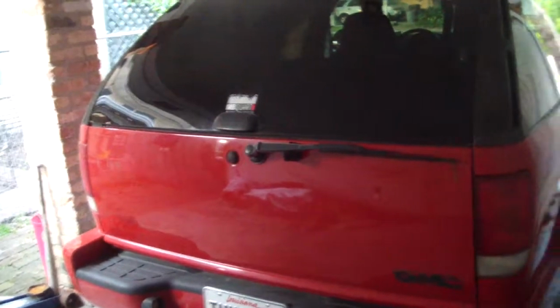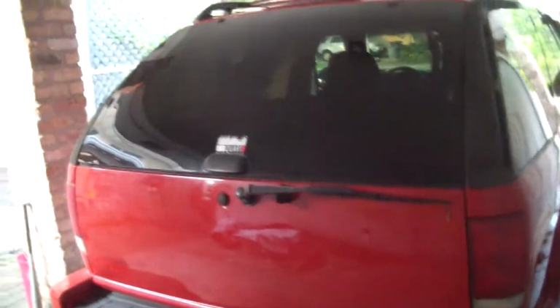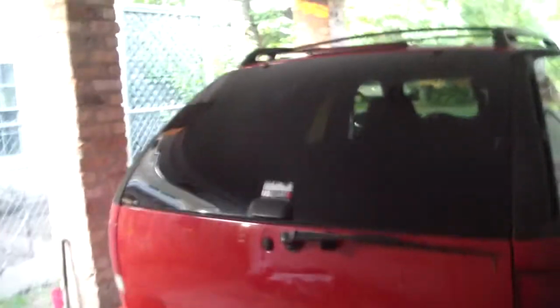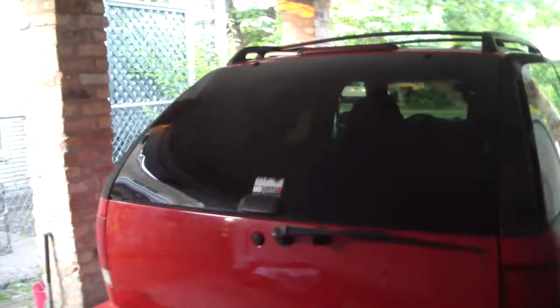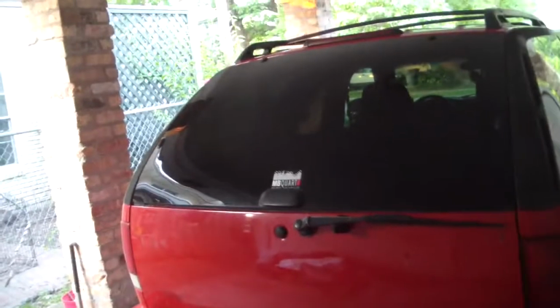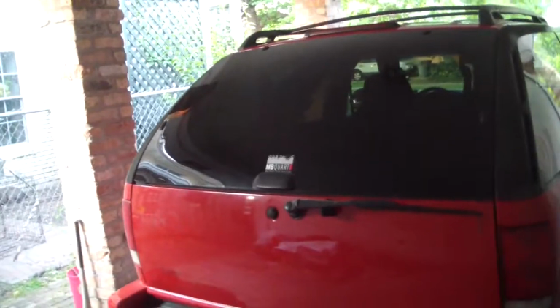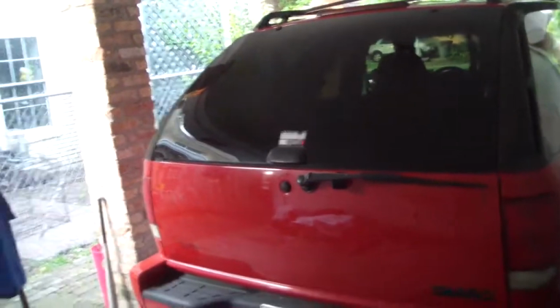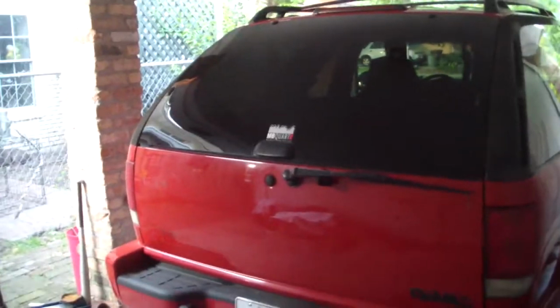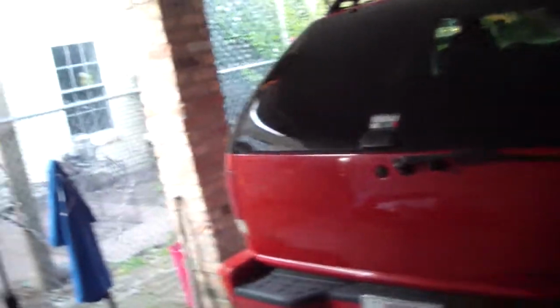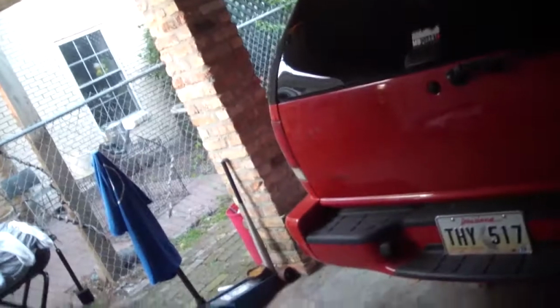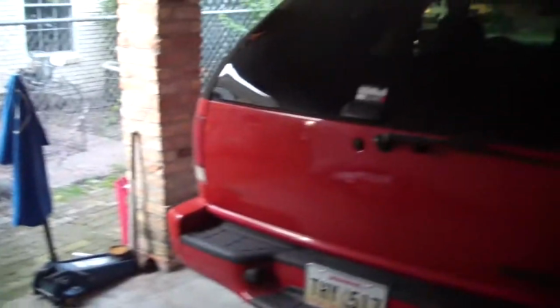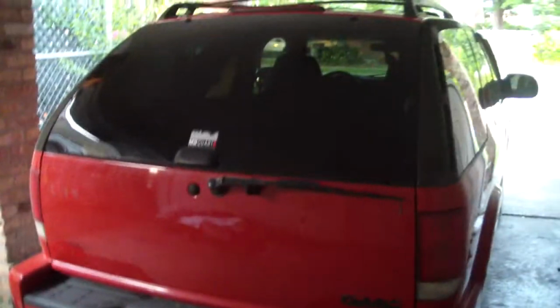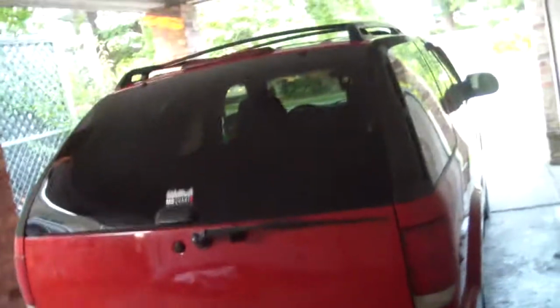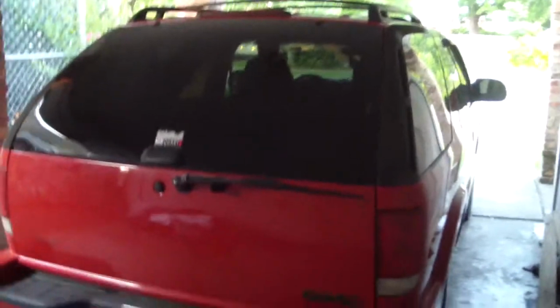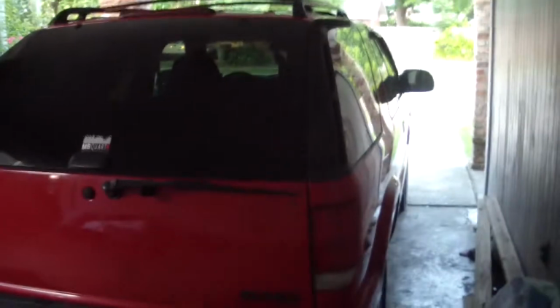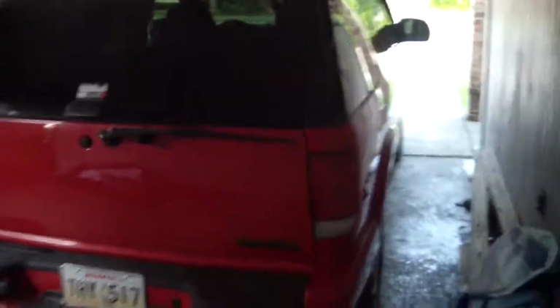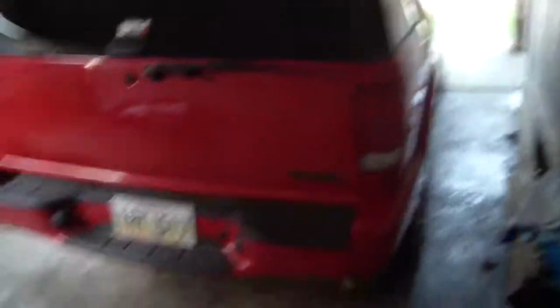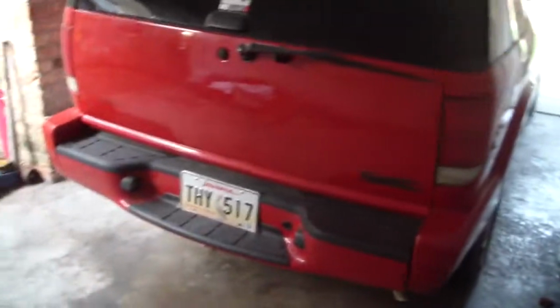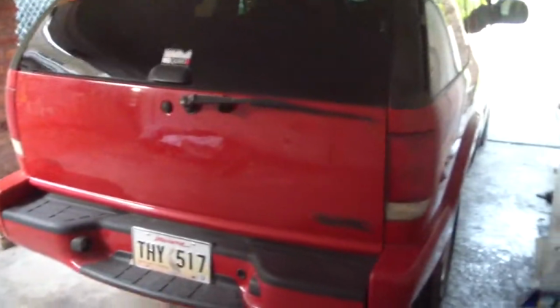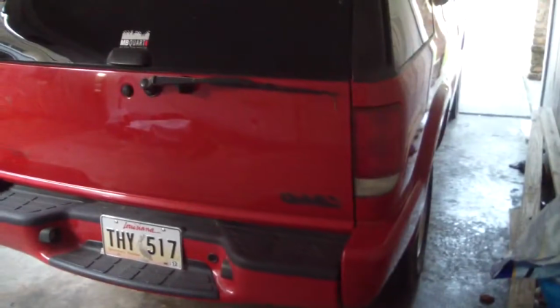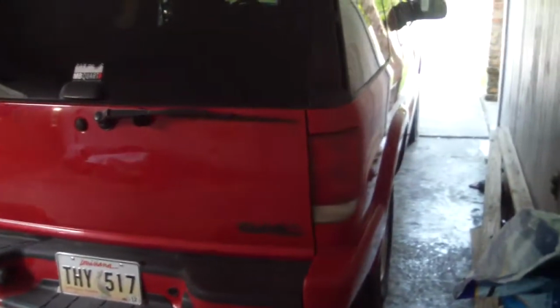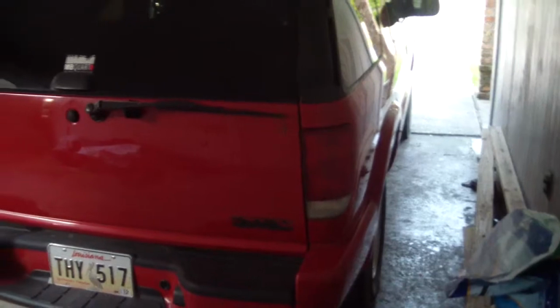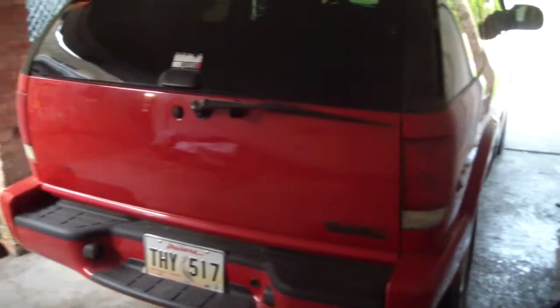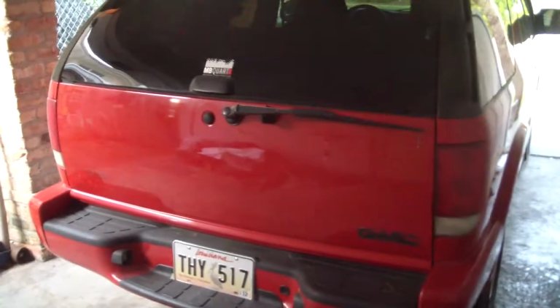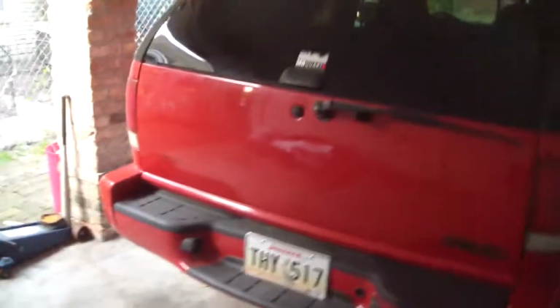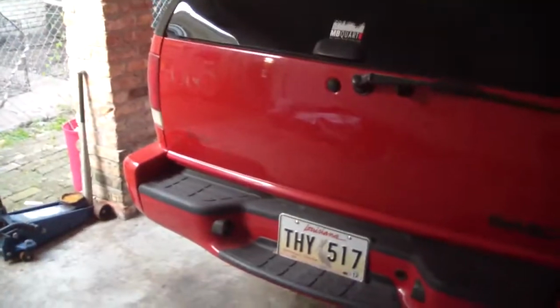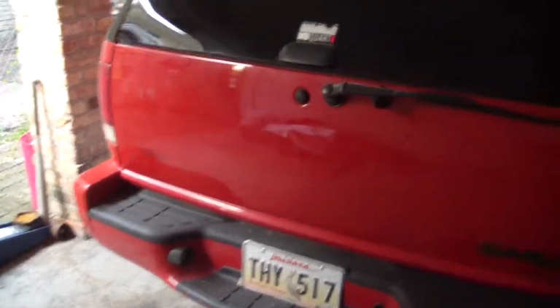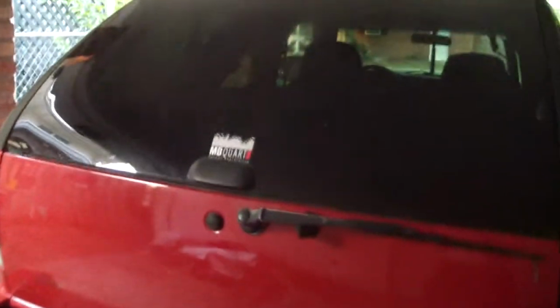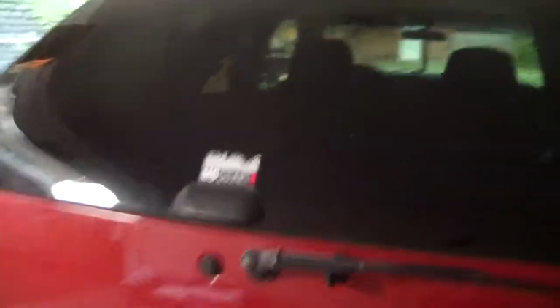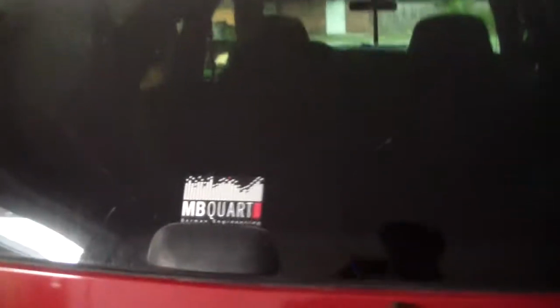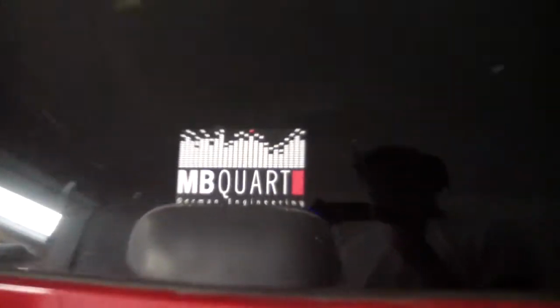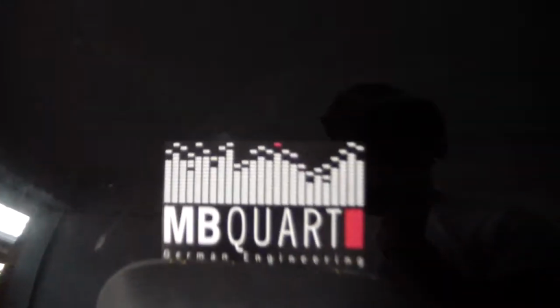What's up YouTube, this is part one of my audio build. Nothing special yet in my truck — it's an old GMC Jimmy. Nothing special, like I said. It can fit four speakers in it.